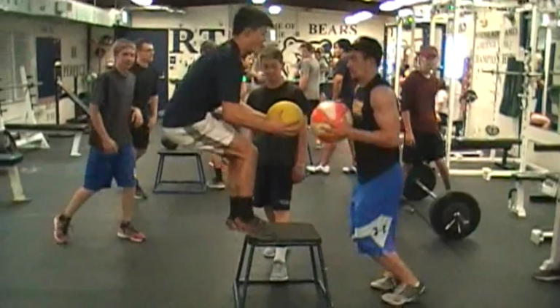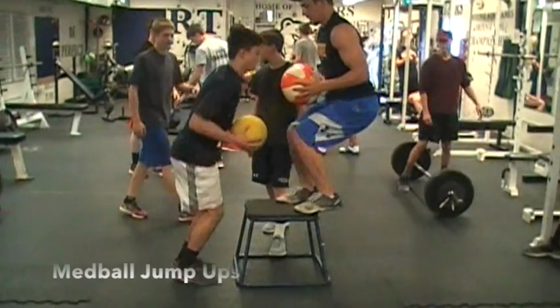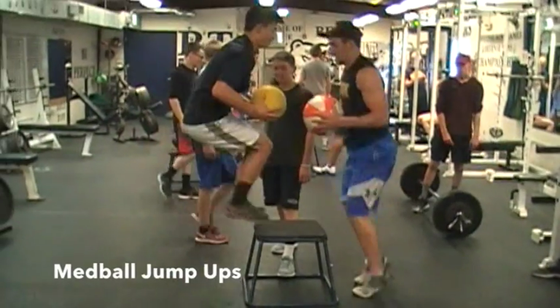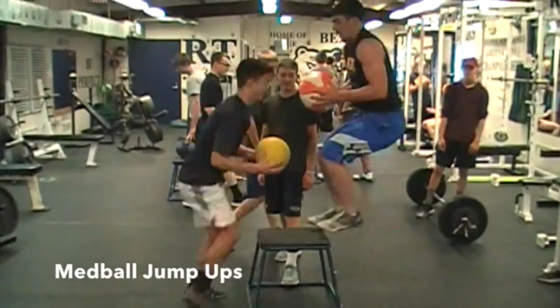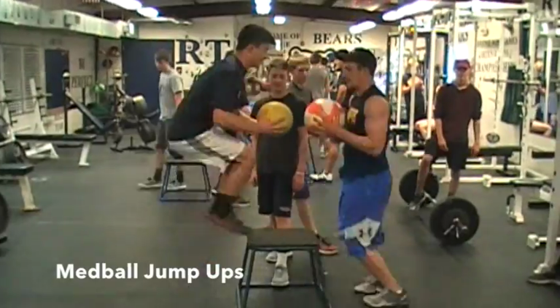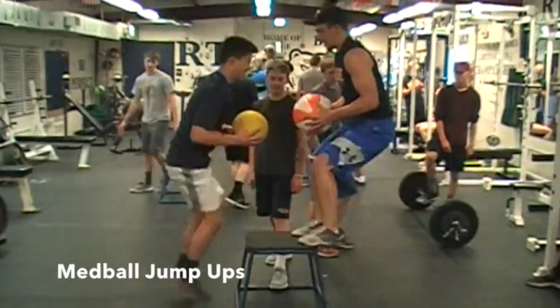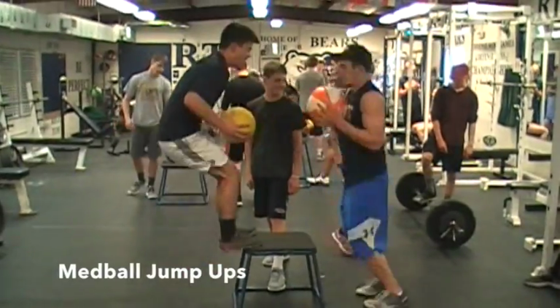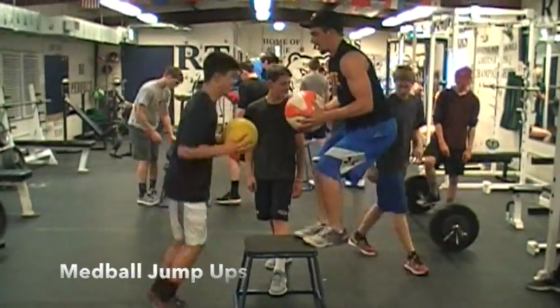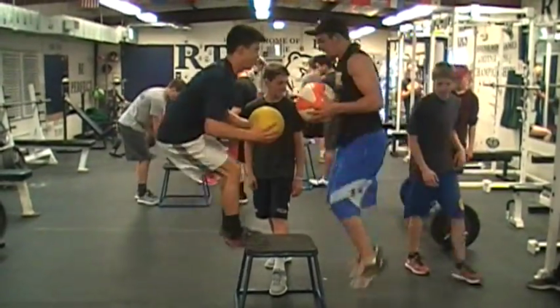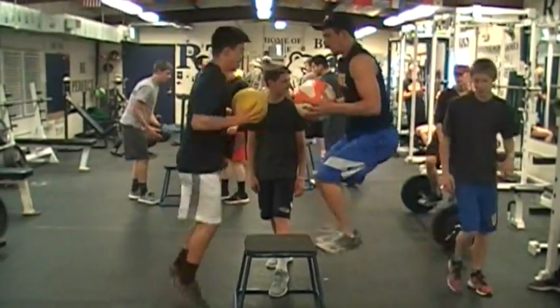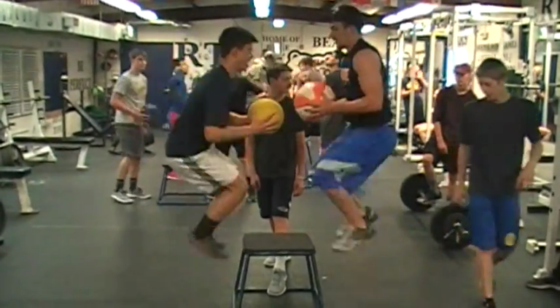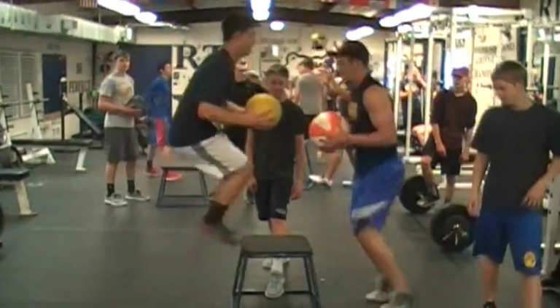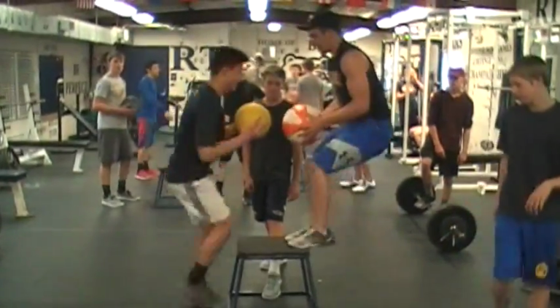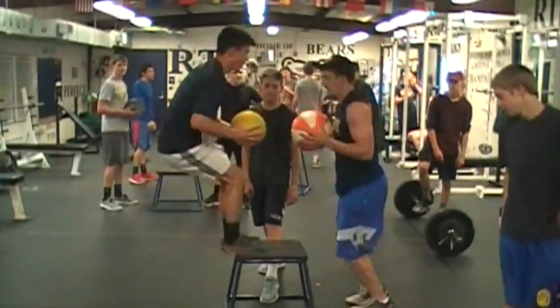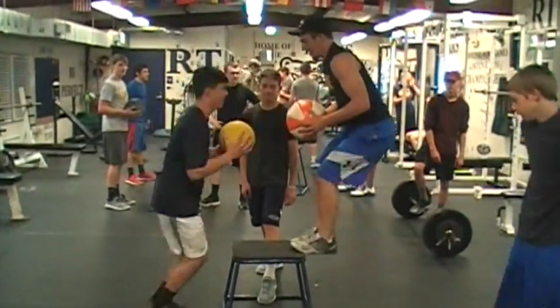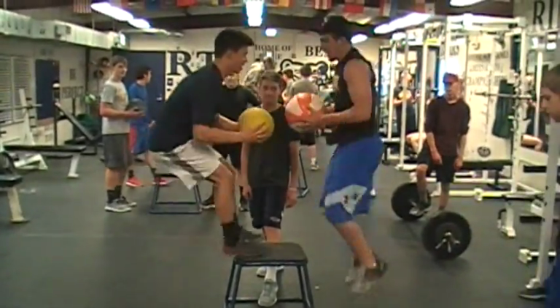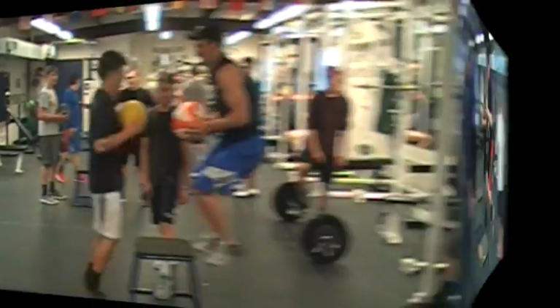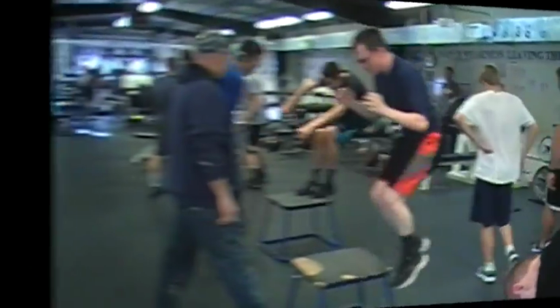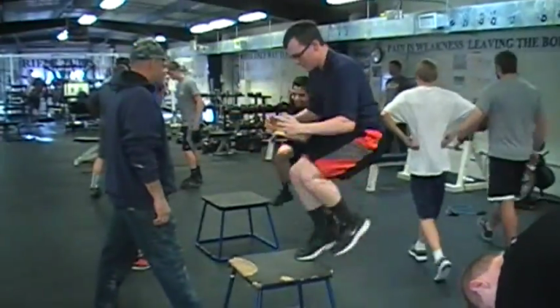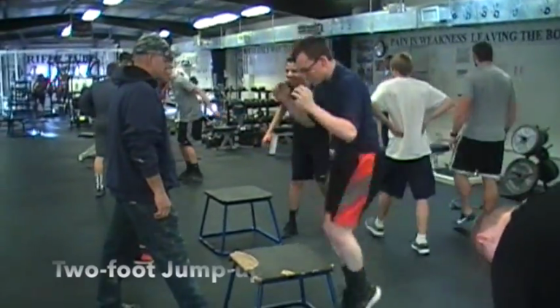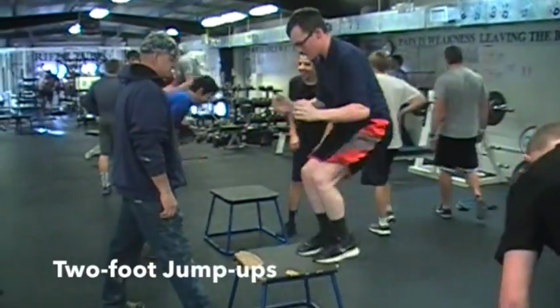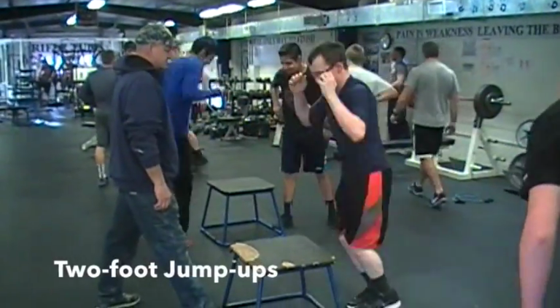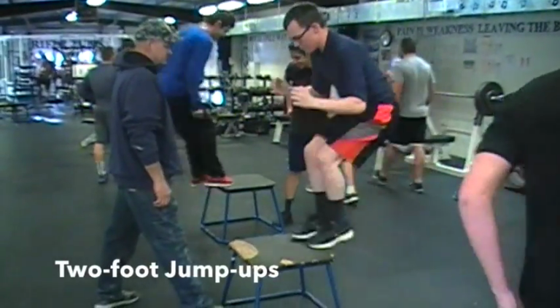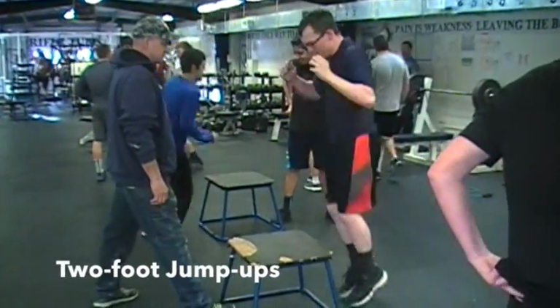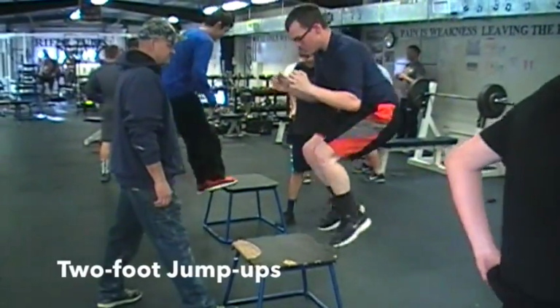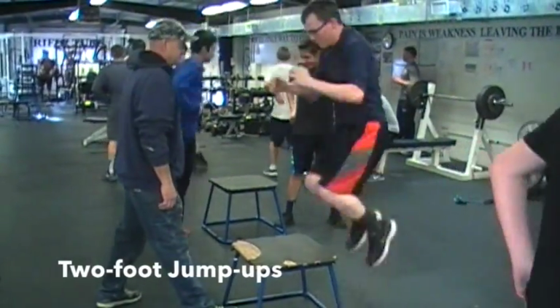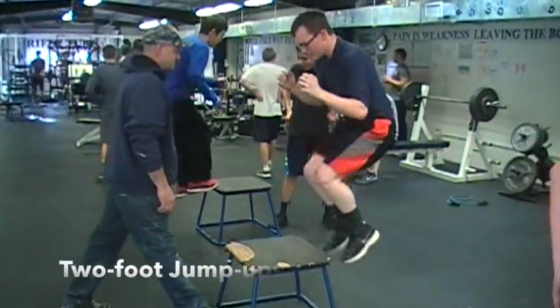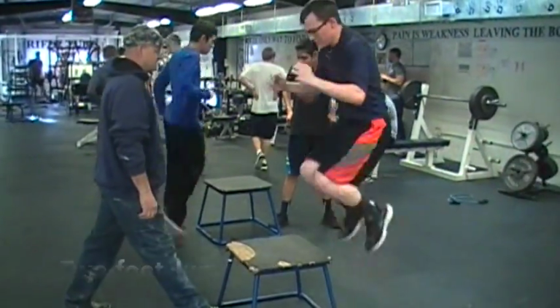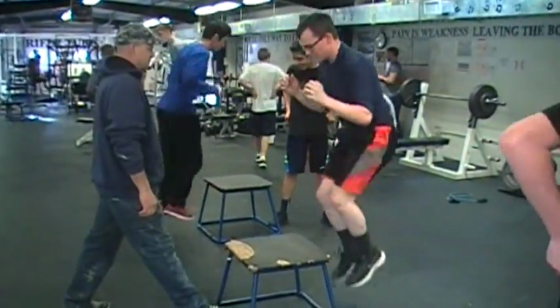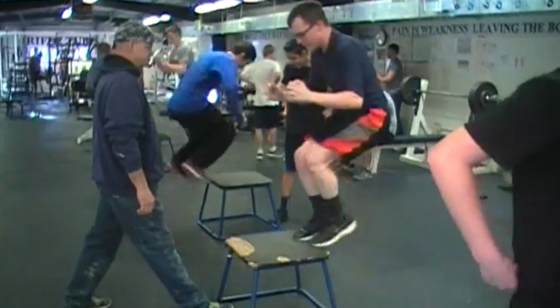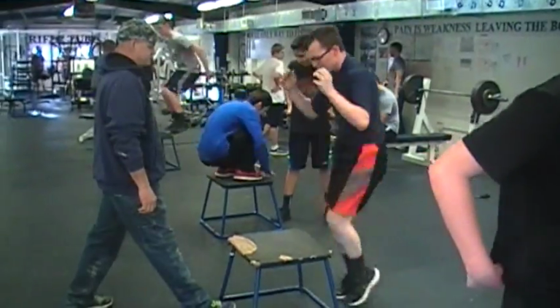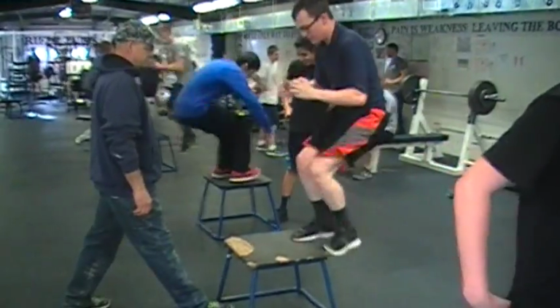These are our med ball jump ups that we do in sets of 25 with a 6 to 10 pound med ball as quickly as possible. These are our 2-foot jump ups on 18-inch boxes, done again as quickly as we possibly can.